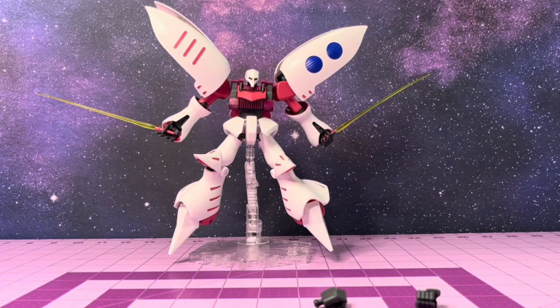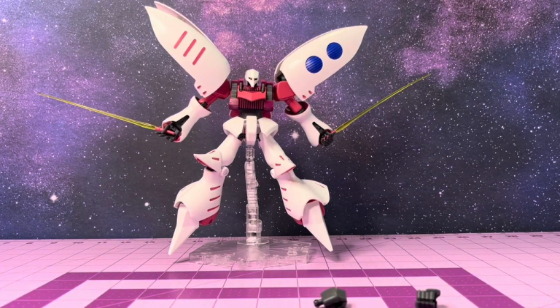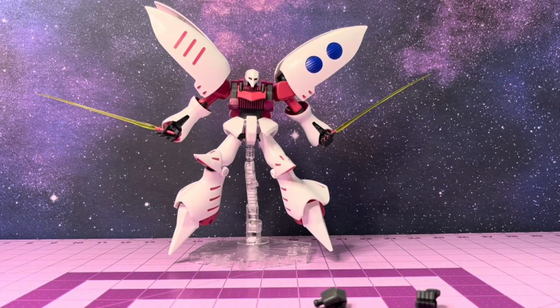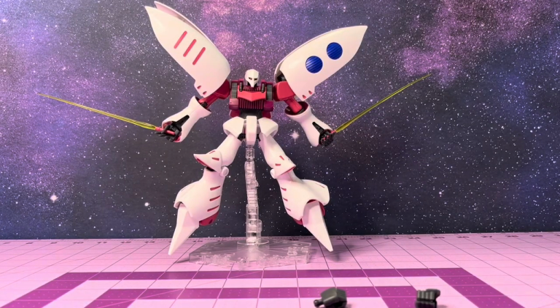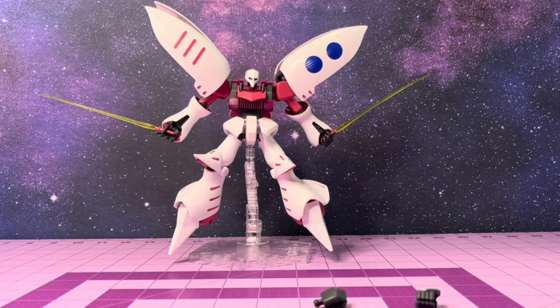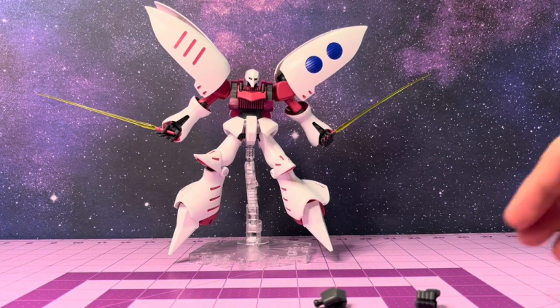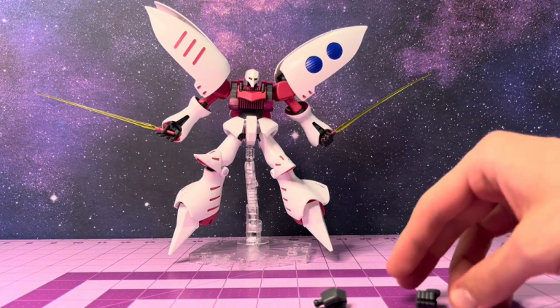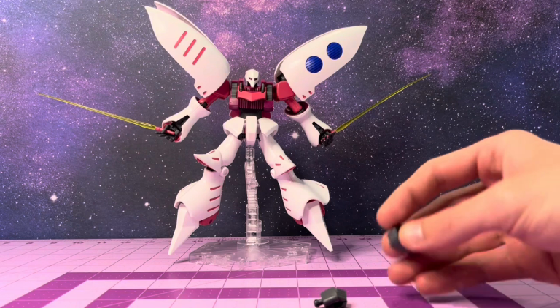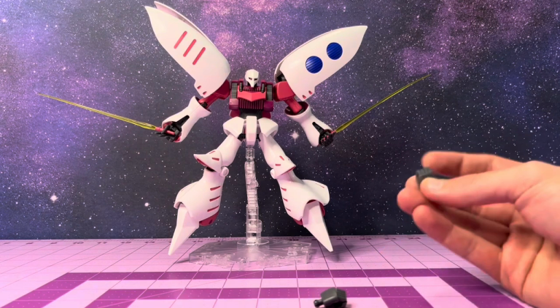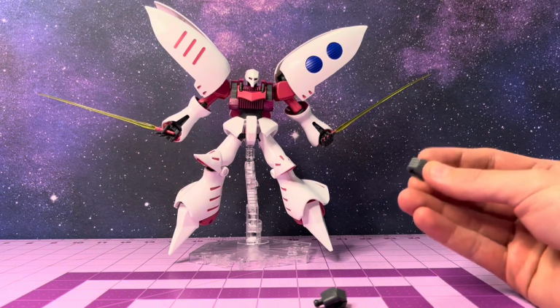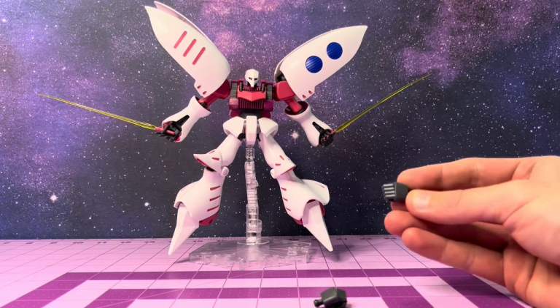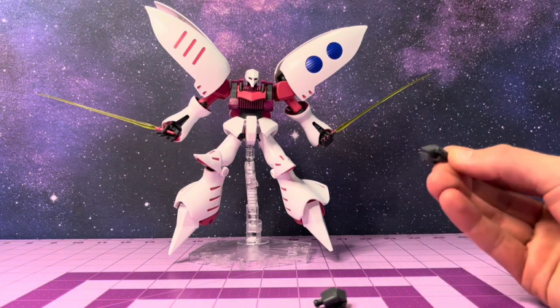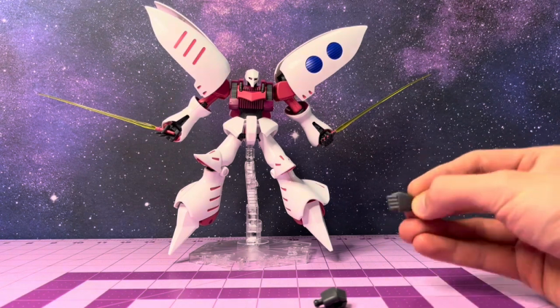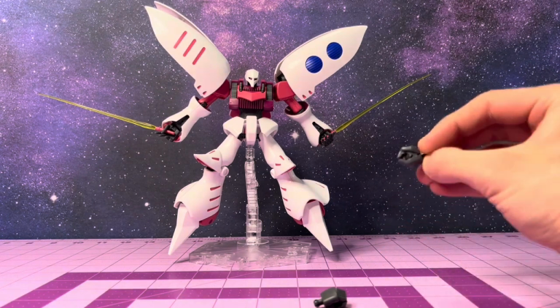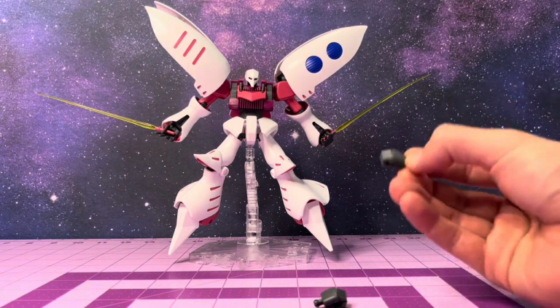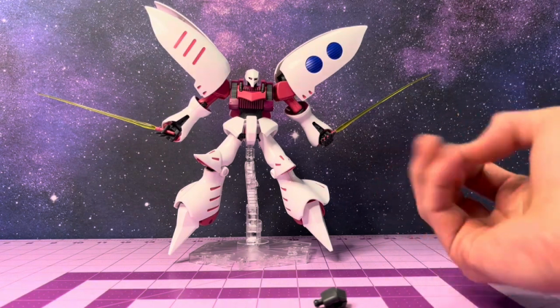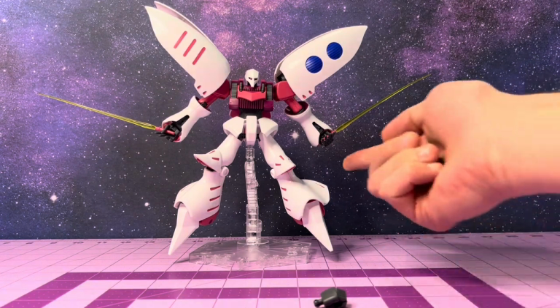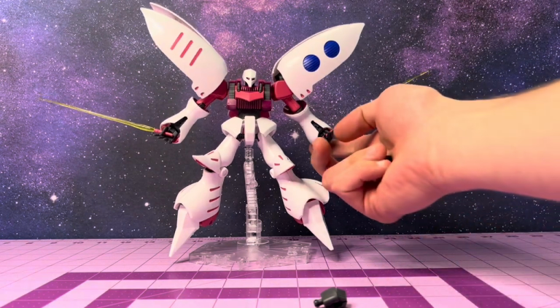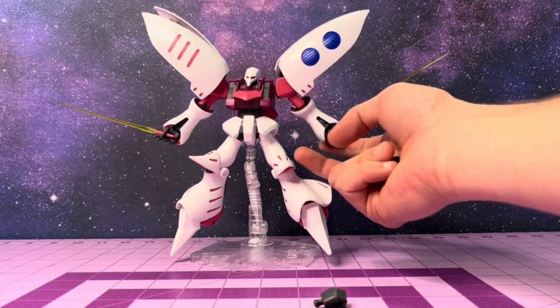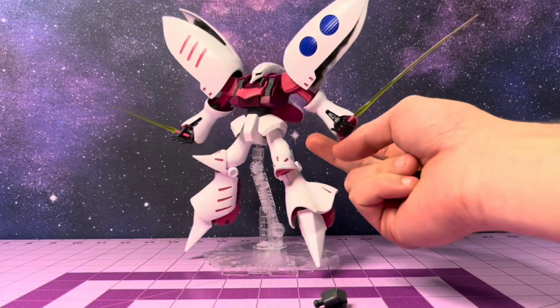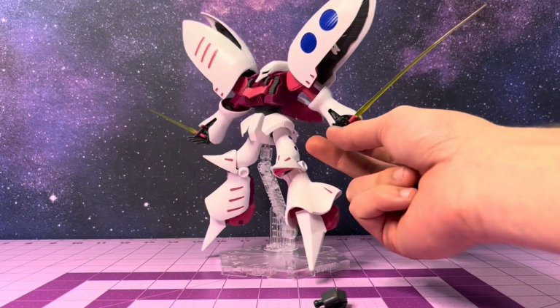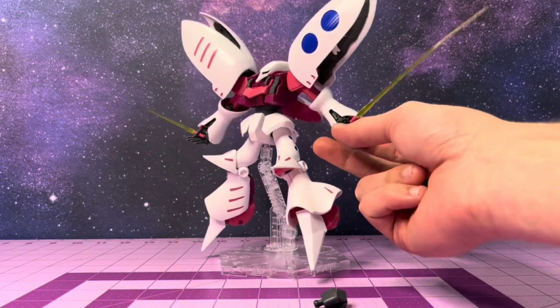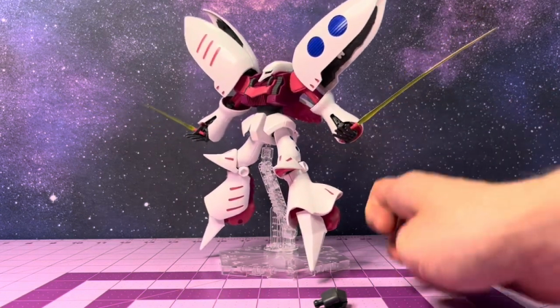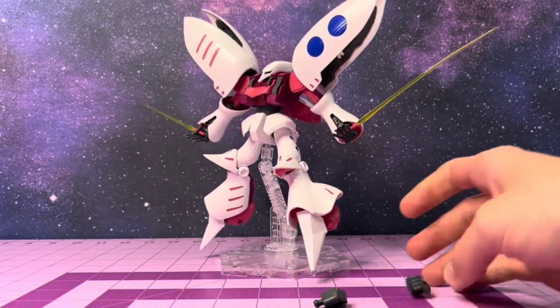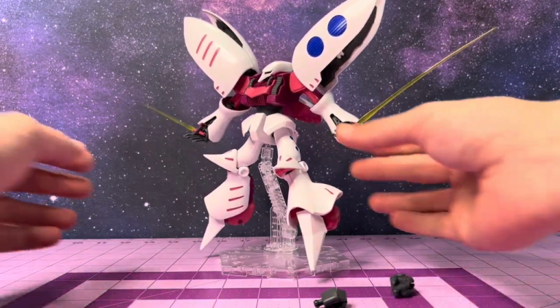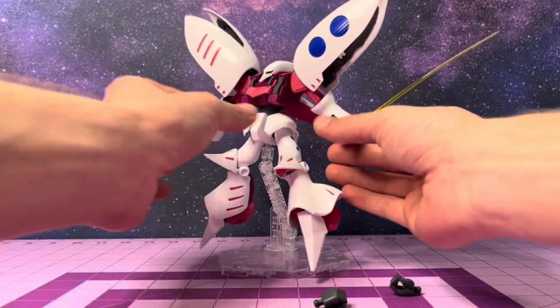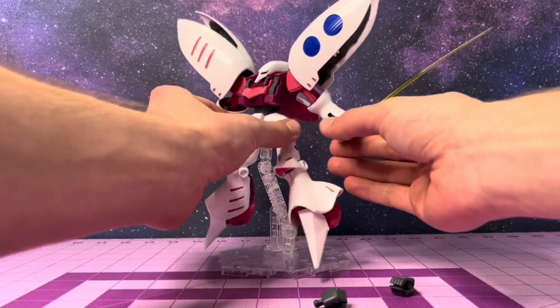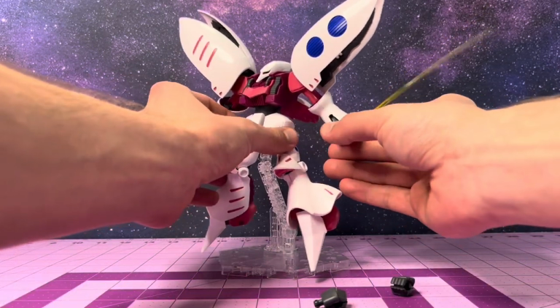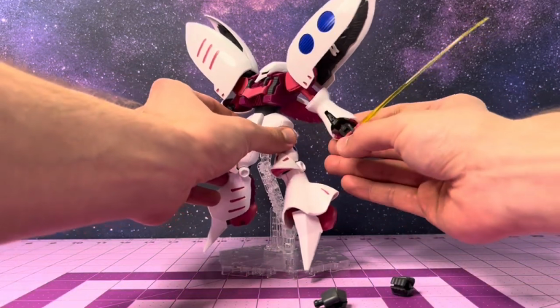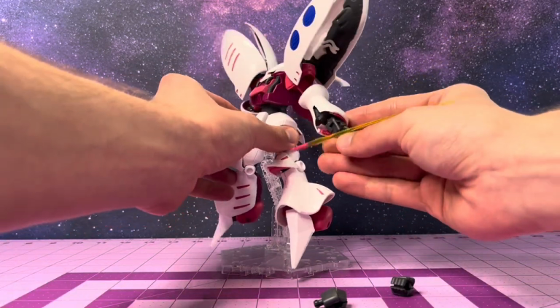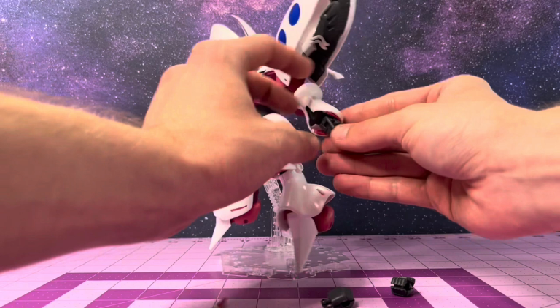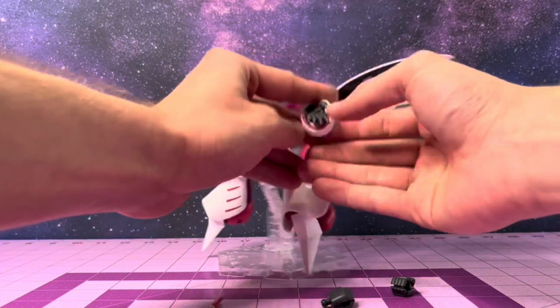Lastly, we're just going to touch on some of the articulation gimmicks, hands, and little accessories. First off, we do get some sandwiching hands as well to go with the regular articulate hands. I really like these articulate hands. It's worth noting as well, as I said before —